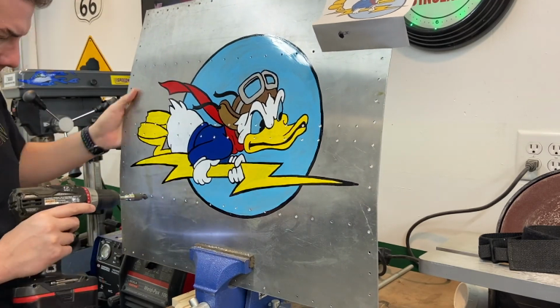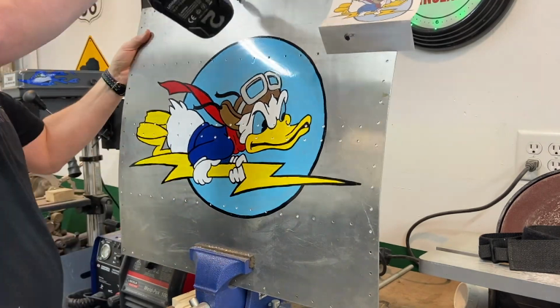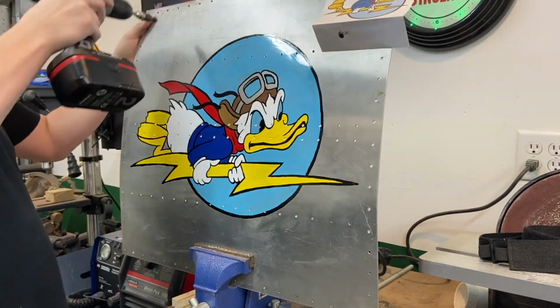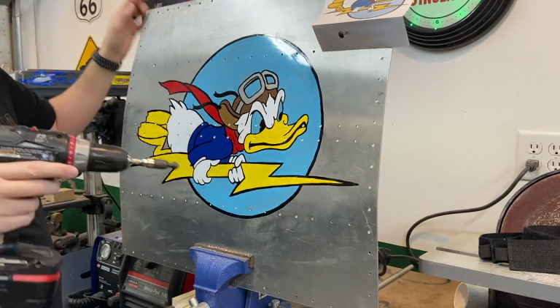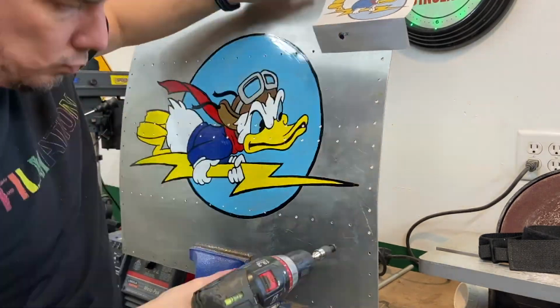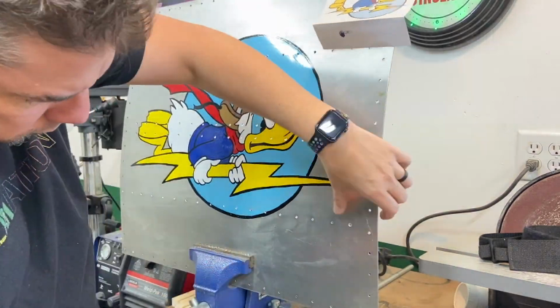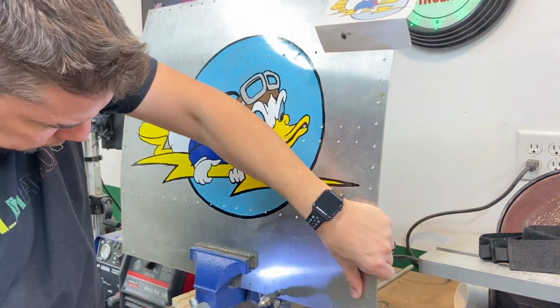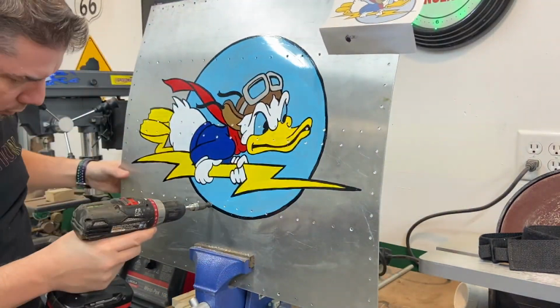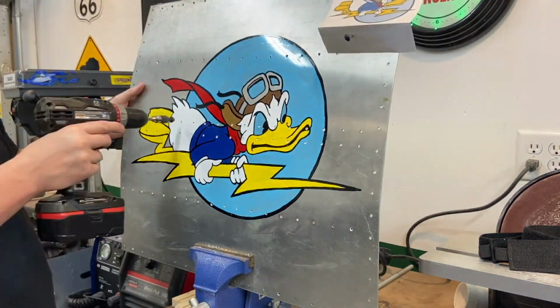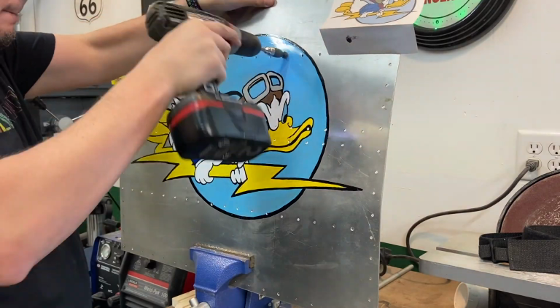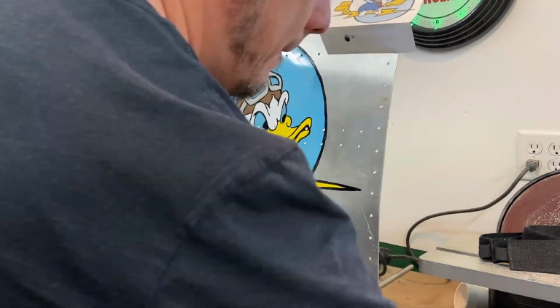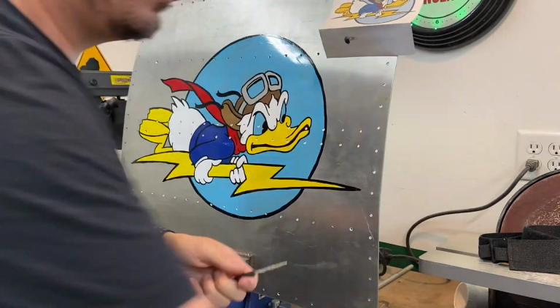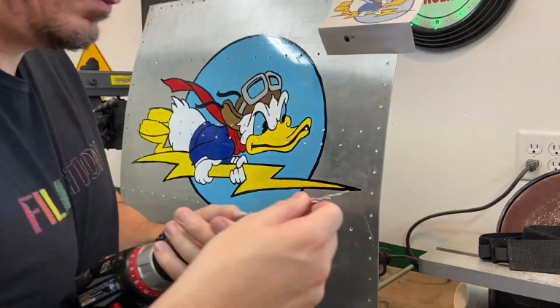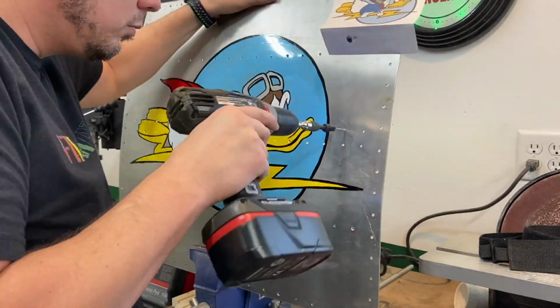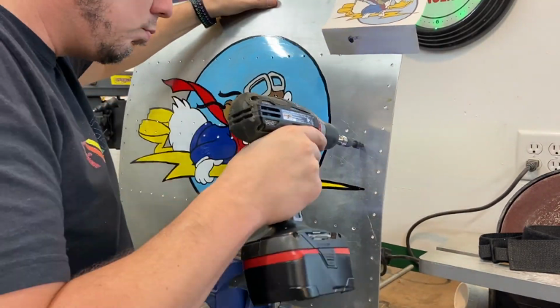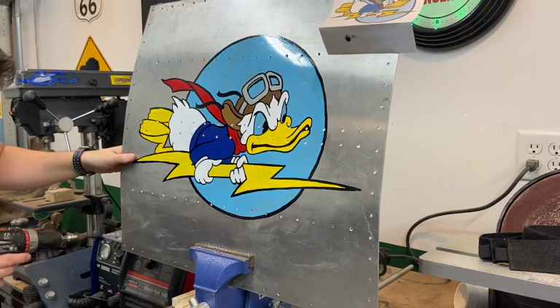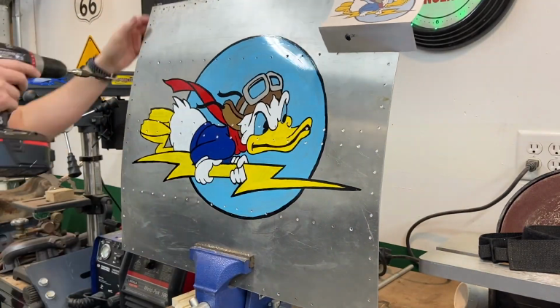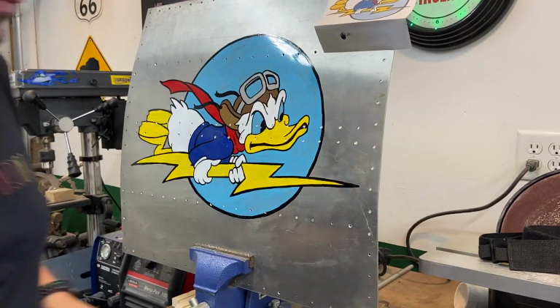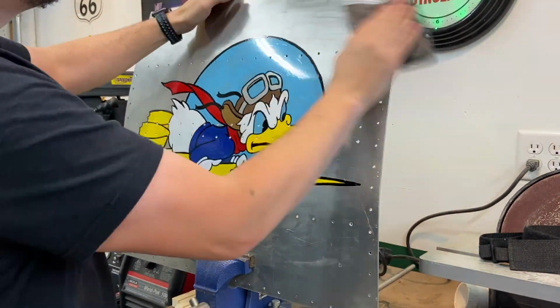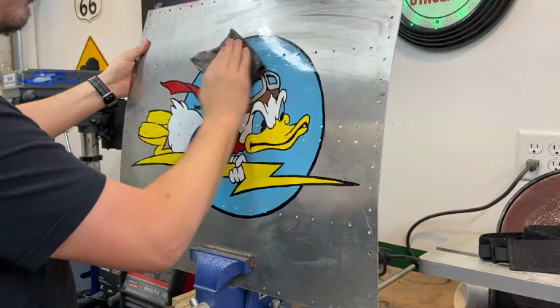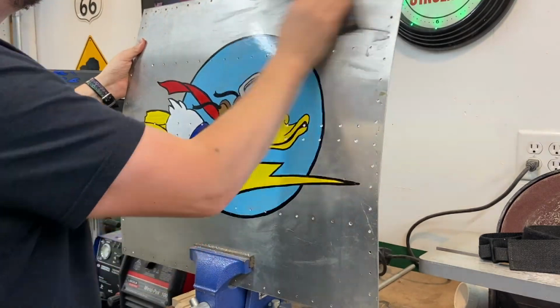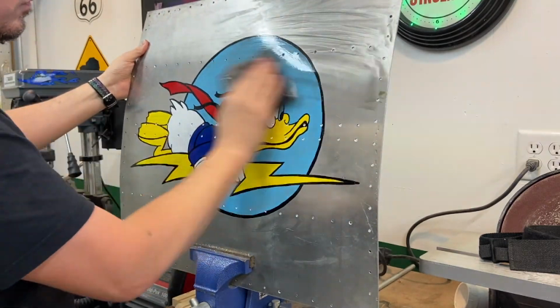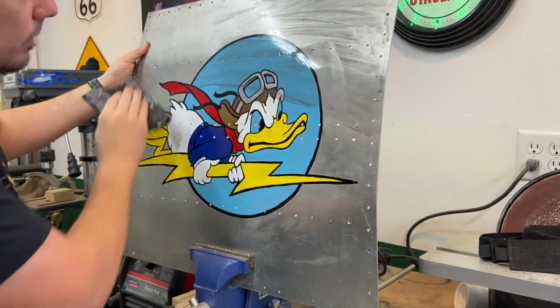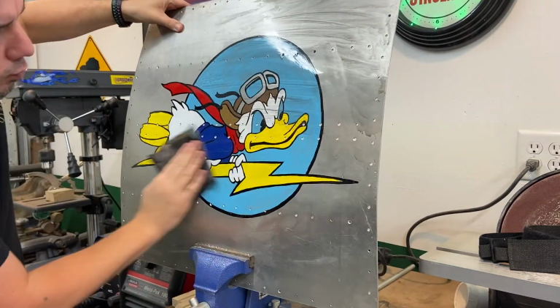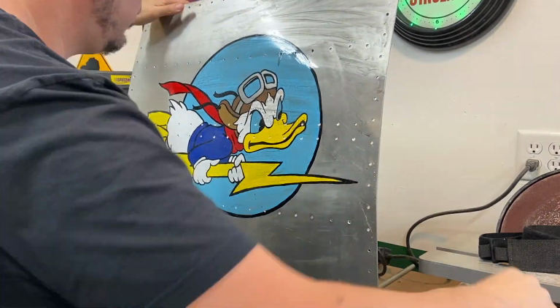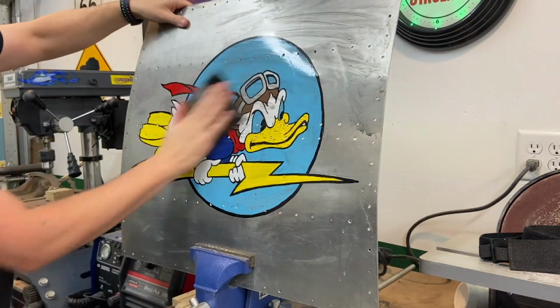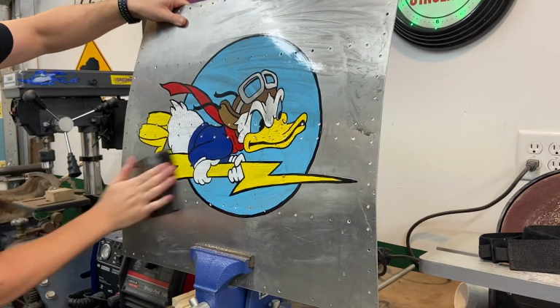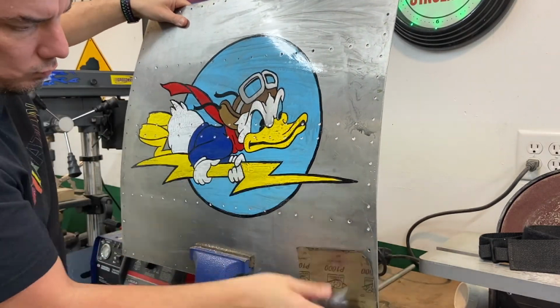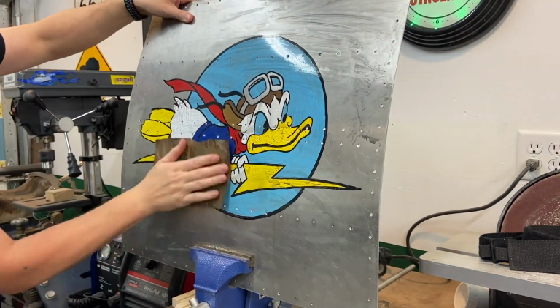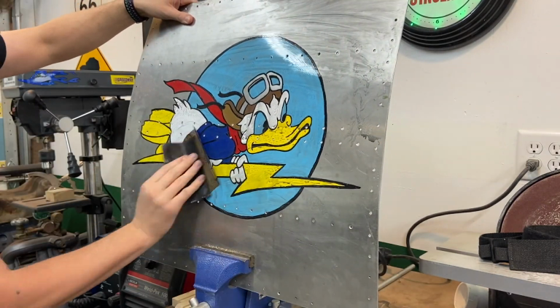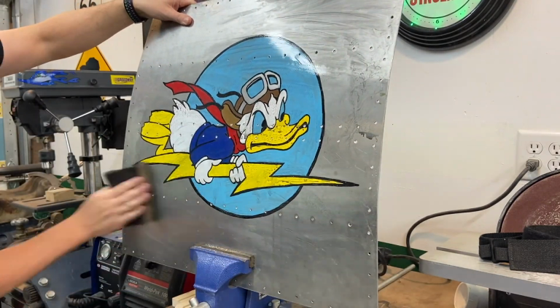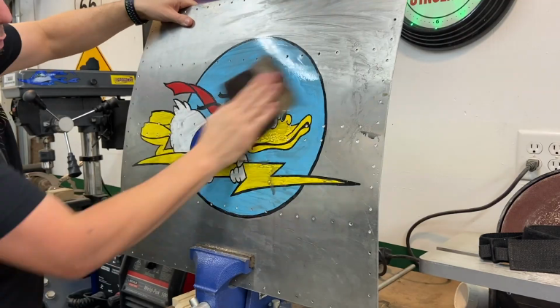I outlined with a pinstriping brush in black. Now I'm just hitting some of the holes, actually trying to scrape off some of the paint to make it look old. Here I'm wet sanding it with a 1,000 or 2,000 grit — I don't really remember, doesn't matter.